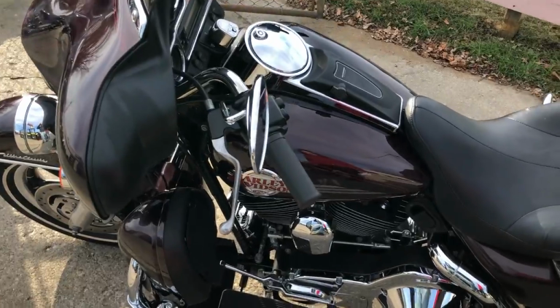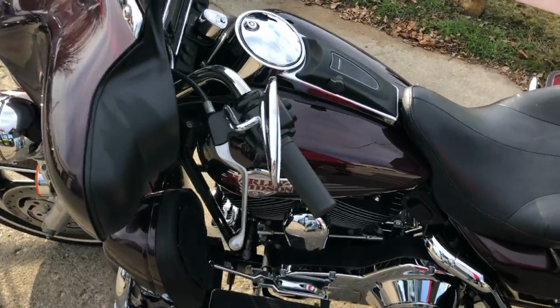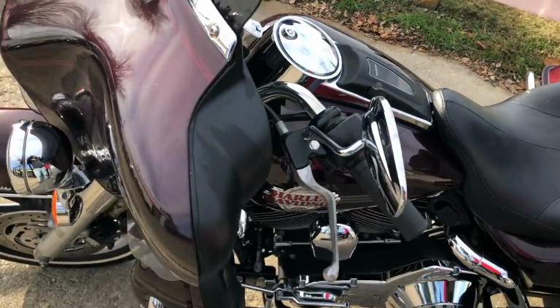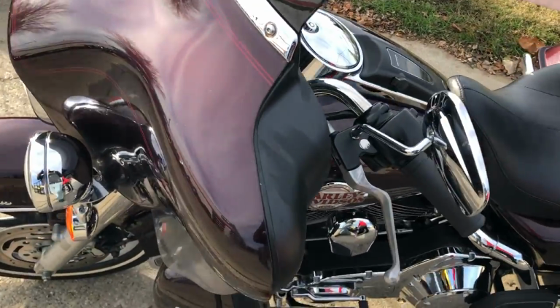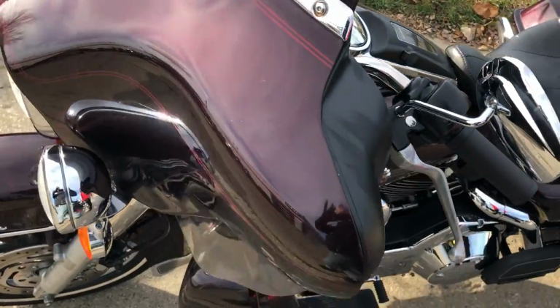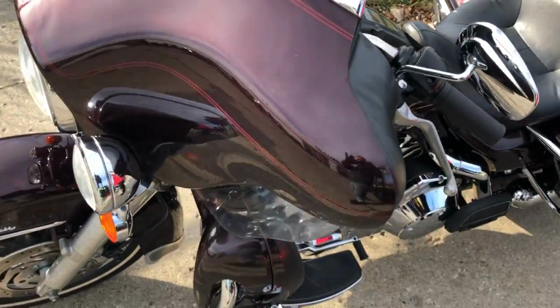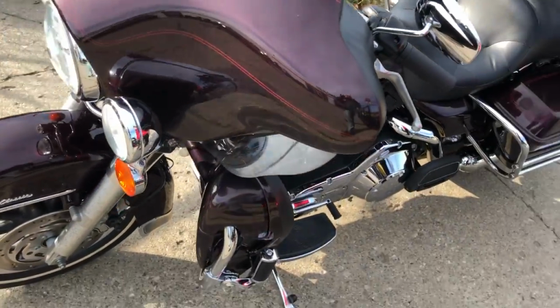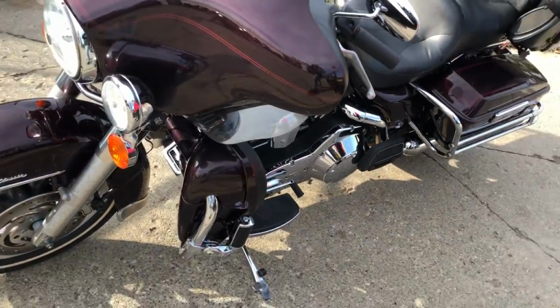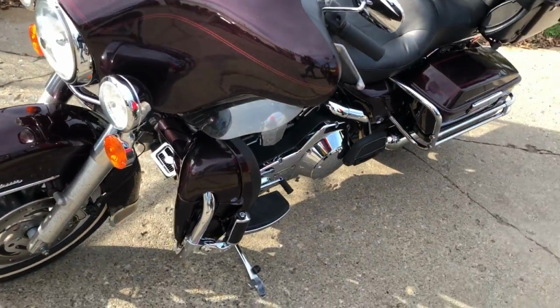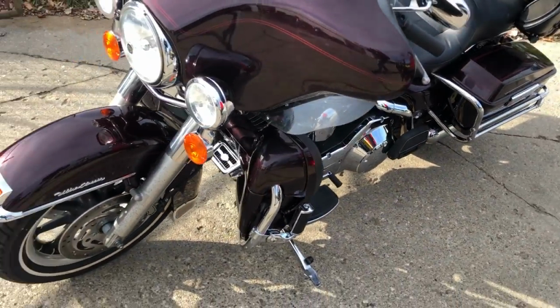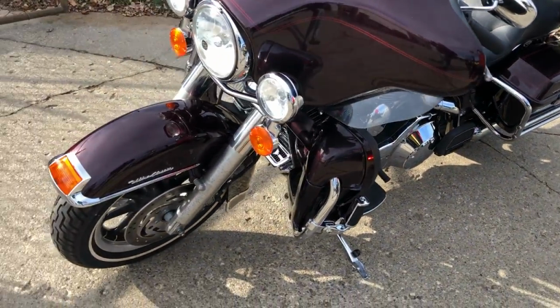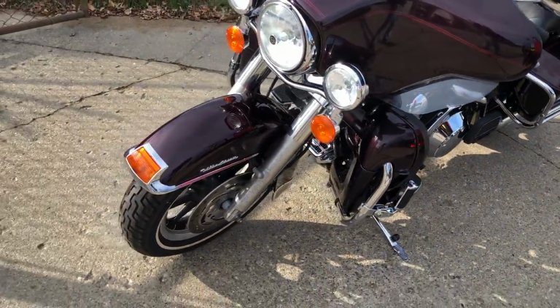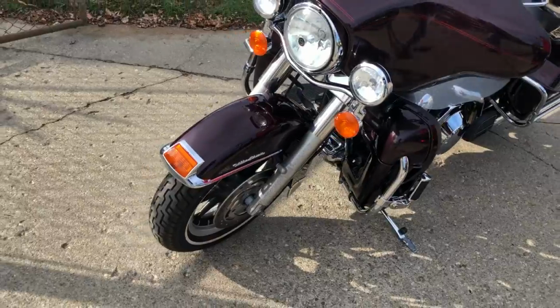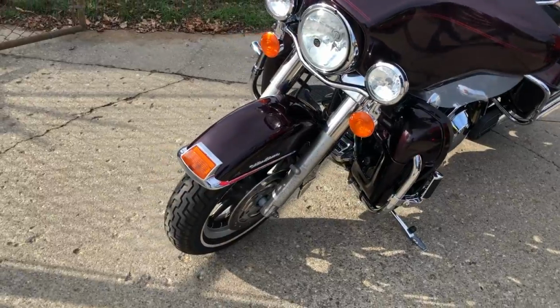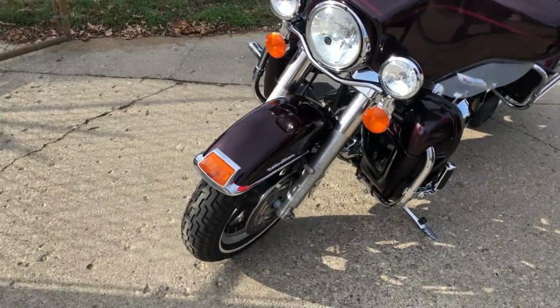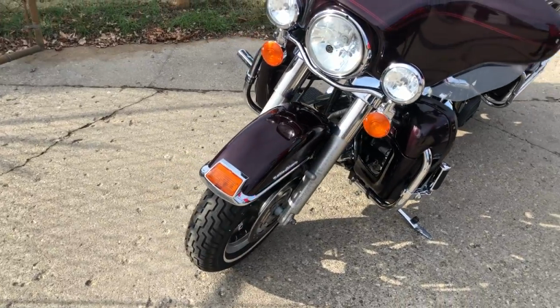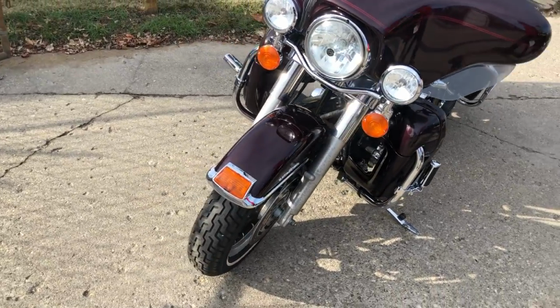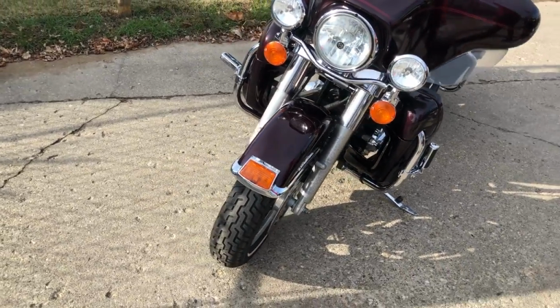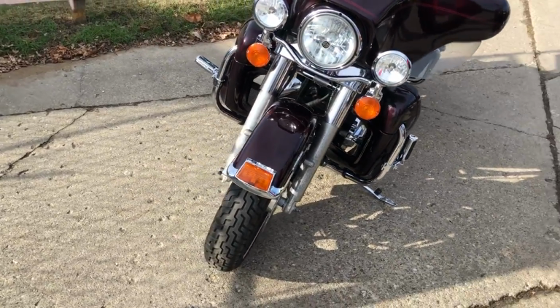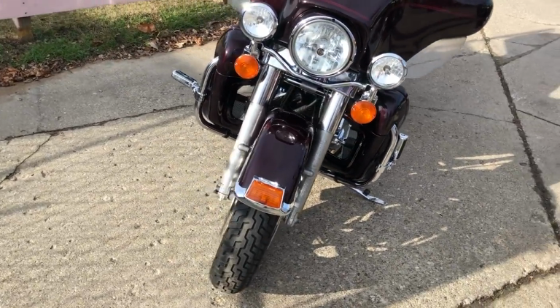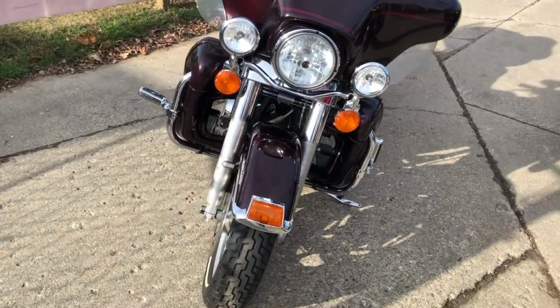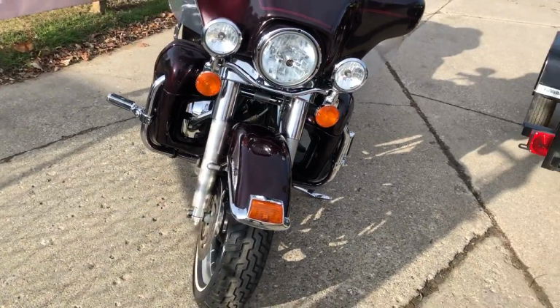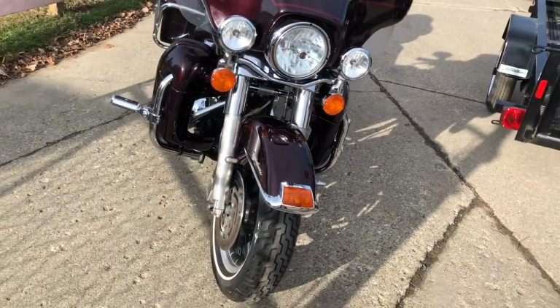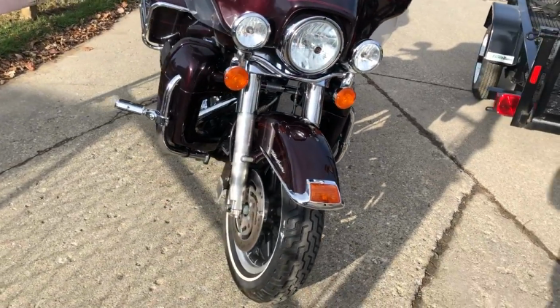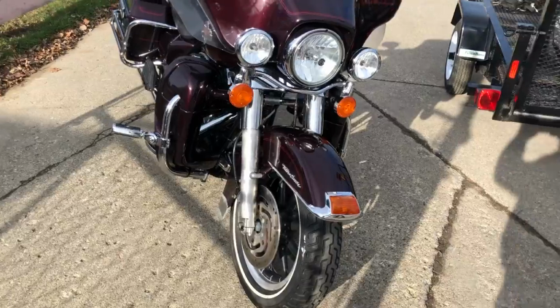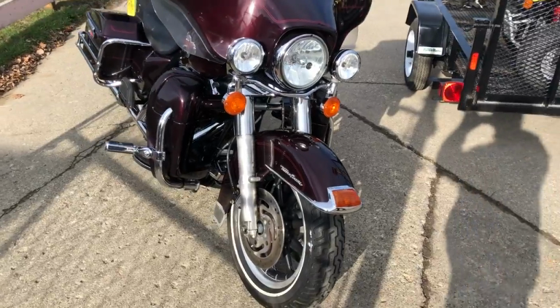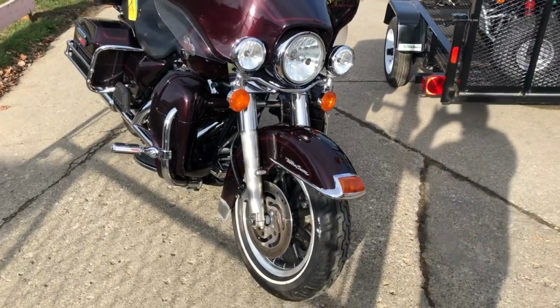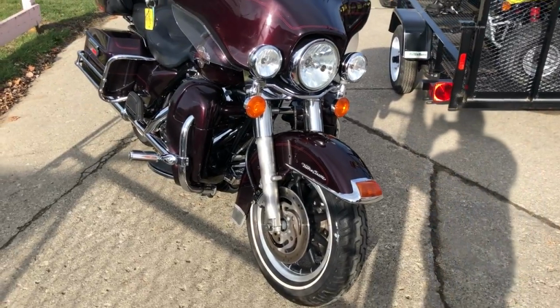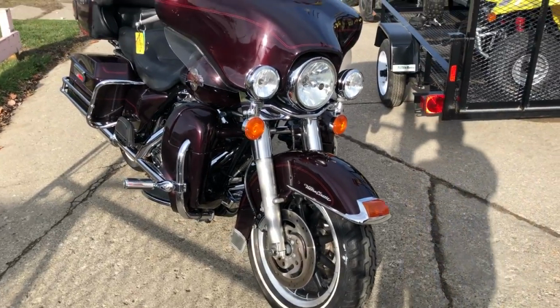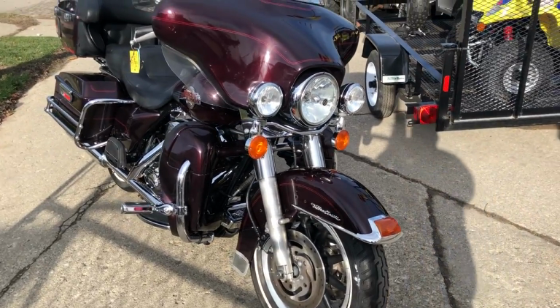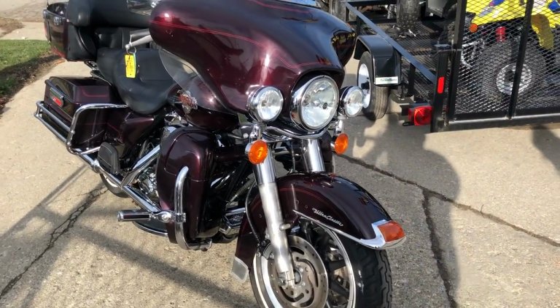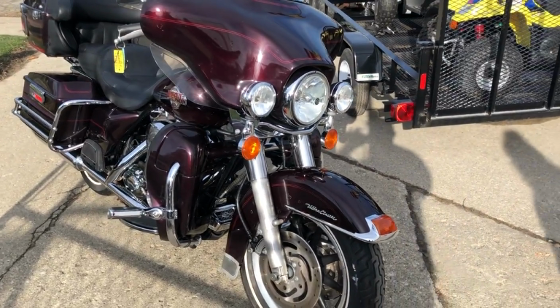You can check out our financing options at ApprovalPowerSports.com. You can give us a call at 810-648-9500. We have financing programs for everyone, so give us a call and get it done.